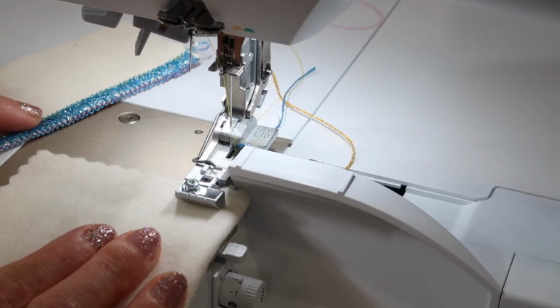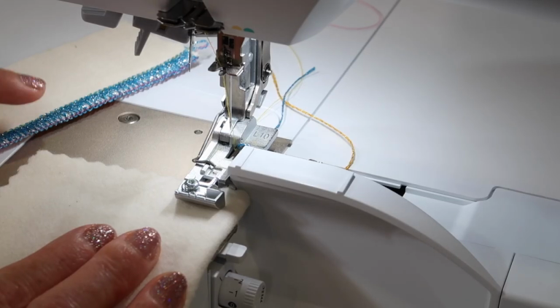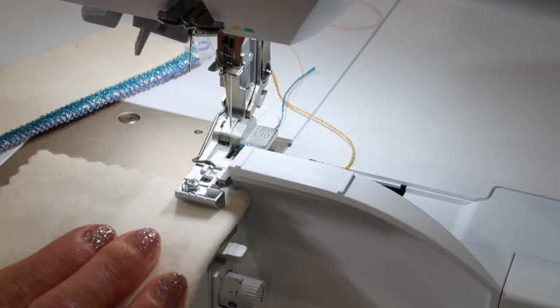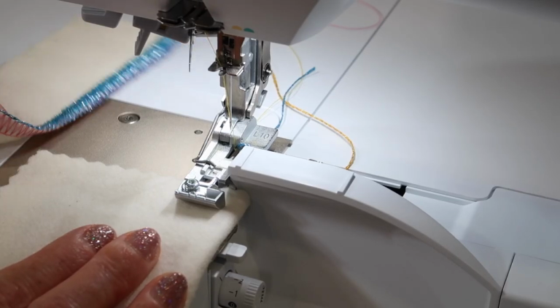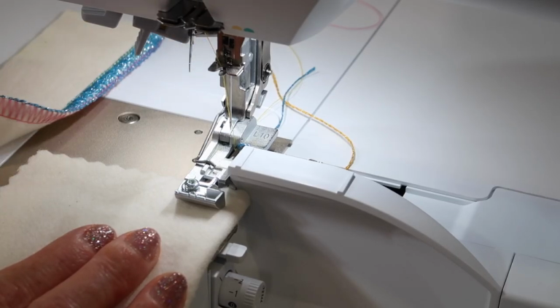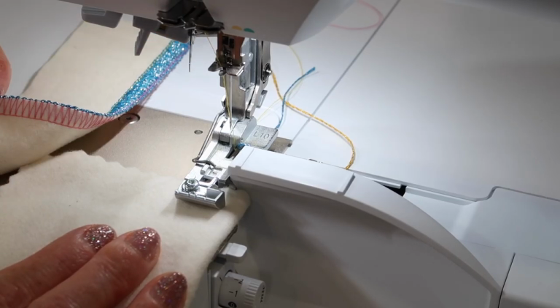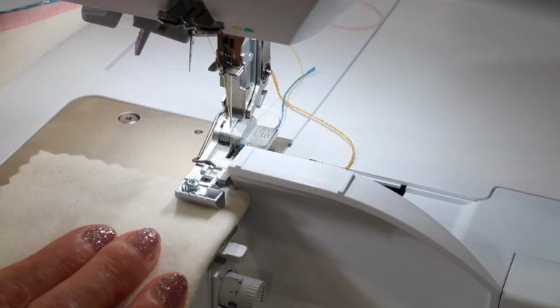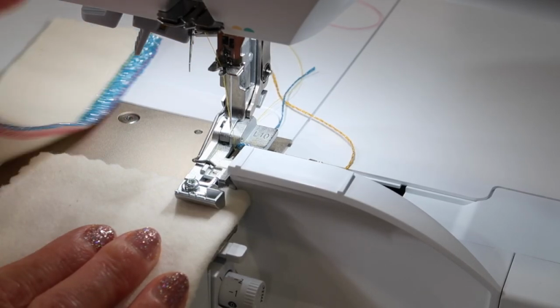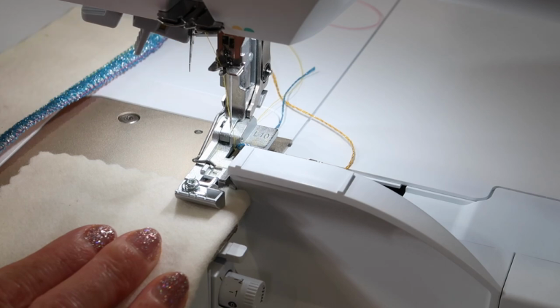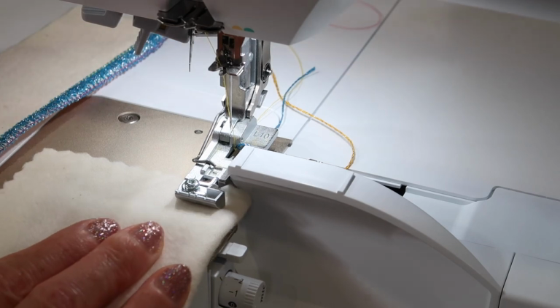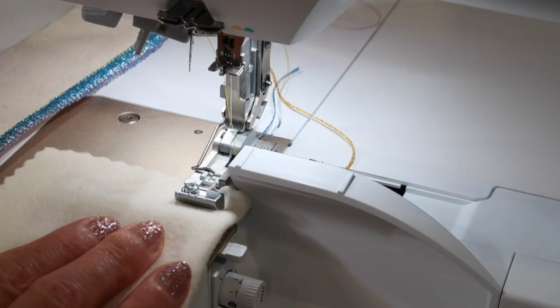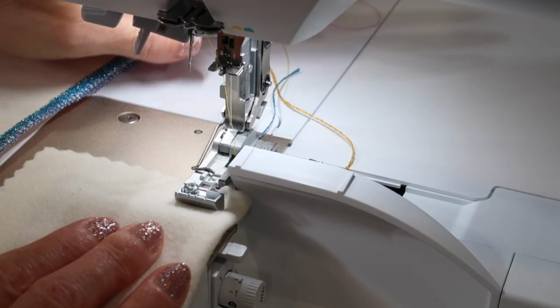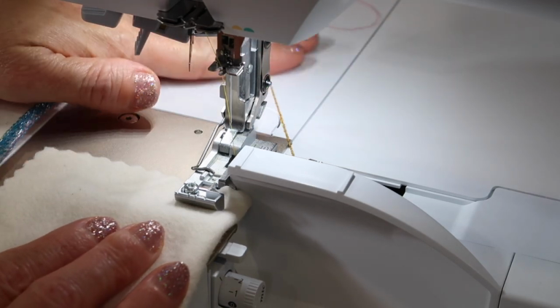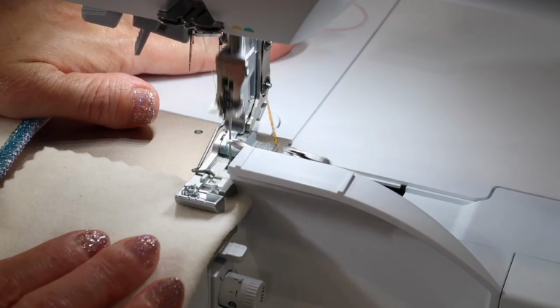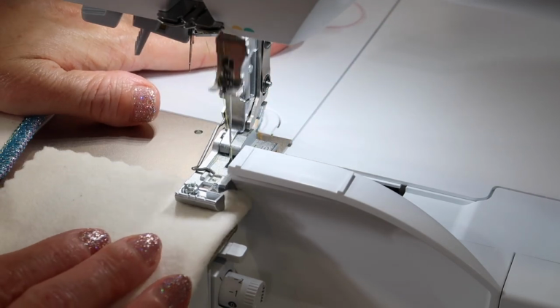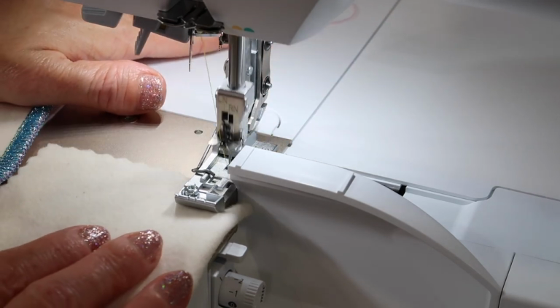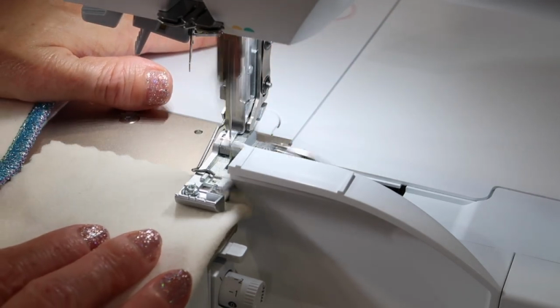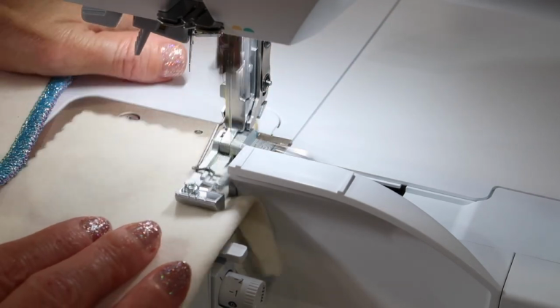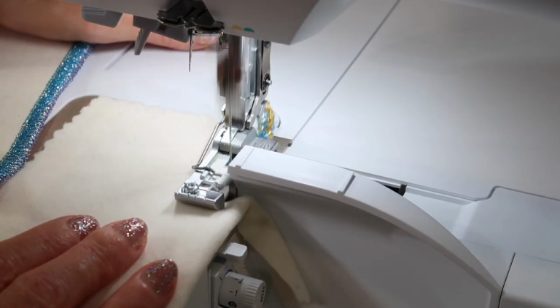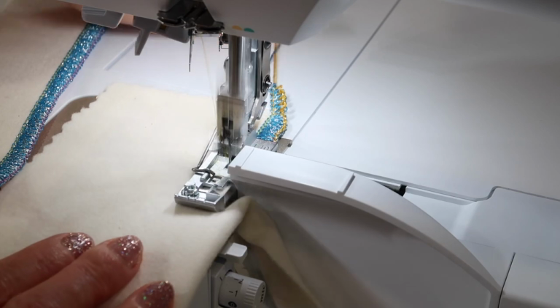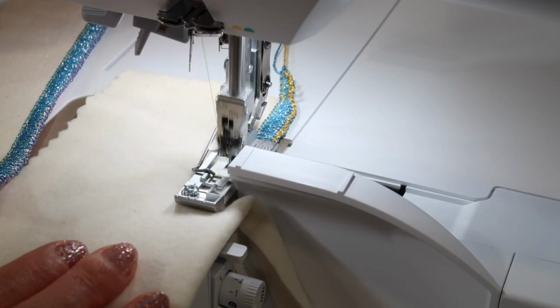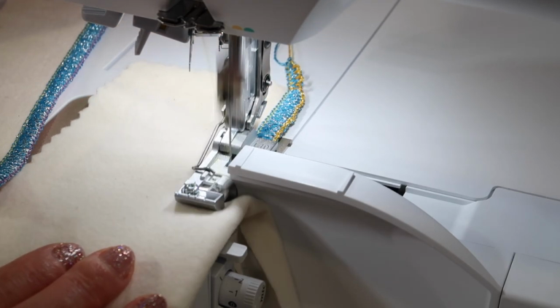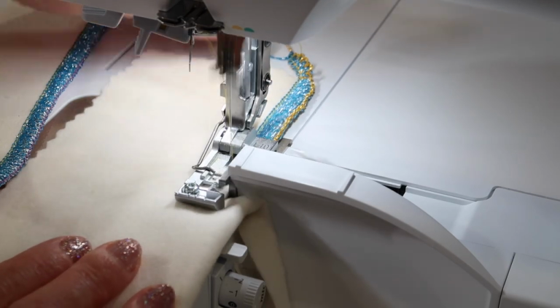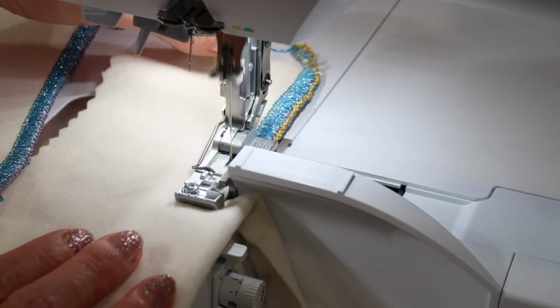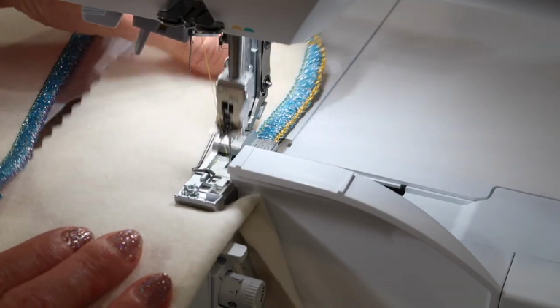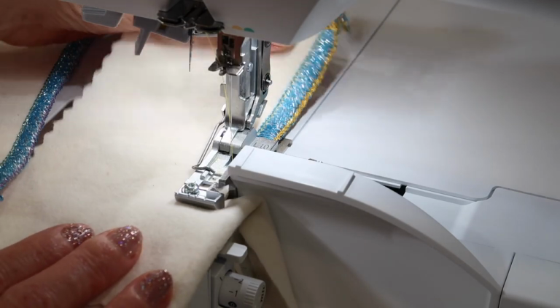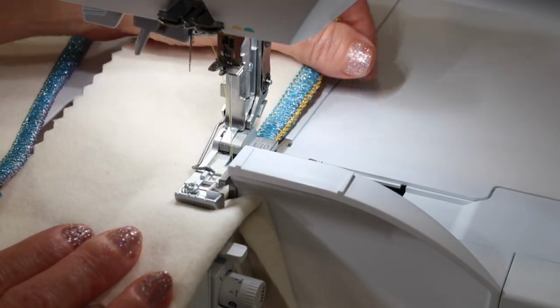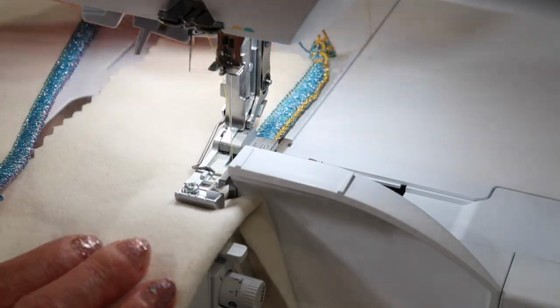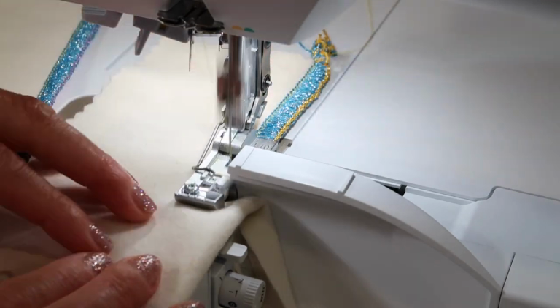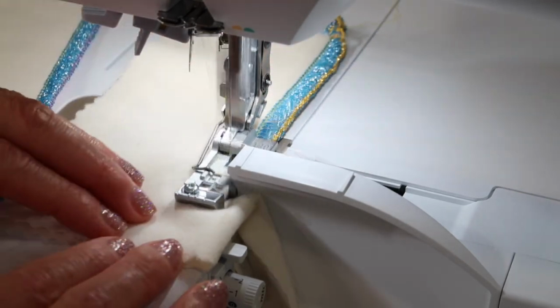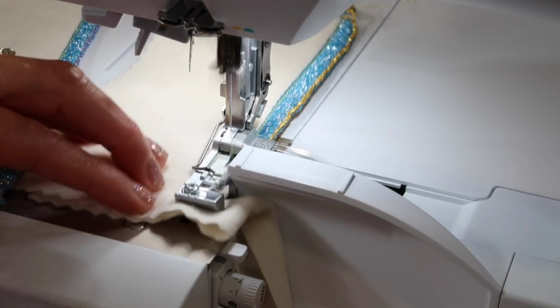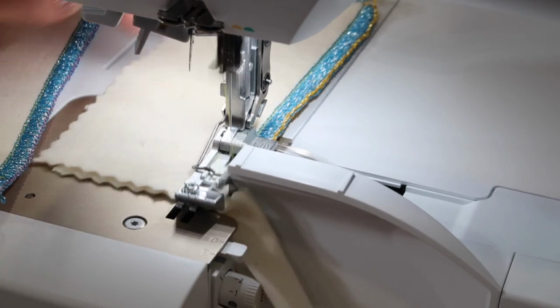I'm so excited to see what it's going to look like with the yellow metallic decorative thread on the back of this edge. Wow, it's actually amazing. Let's take a look at it.